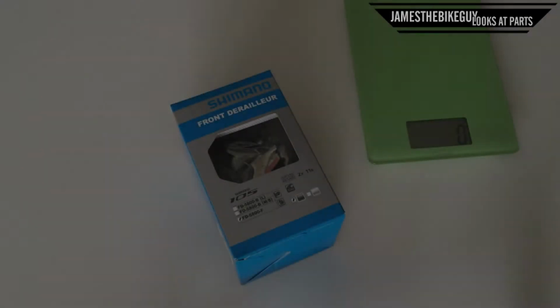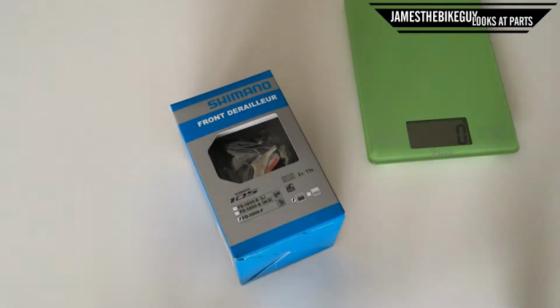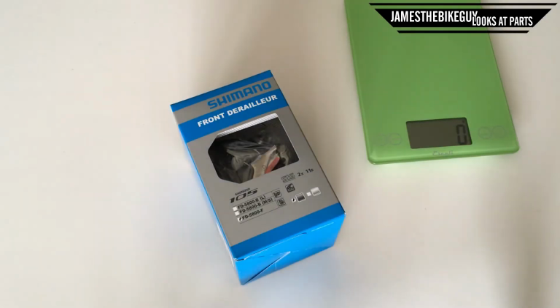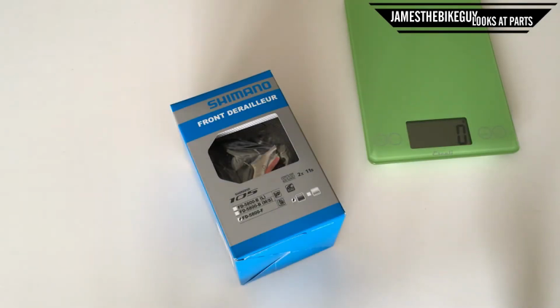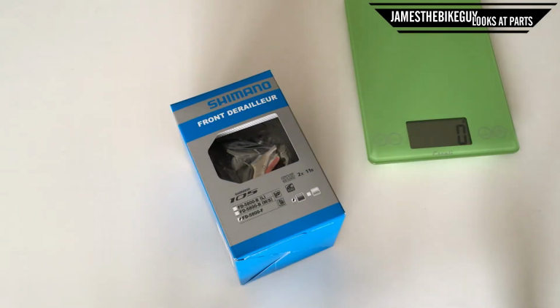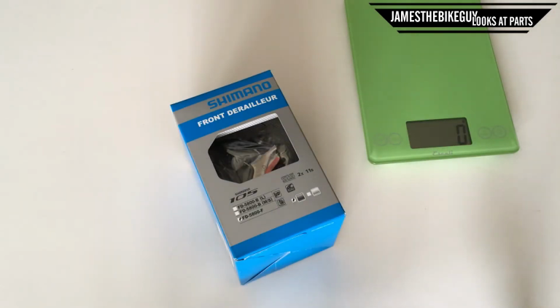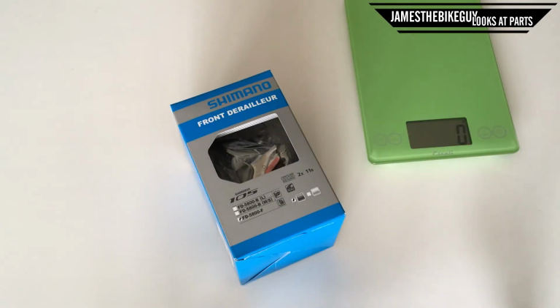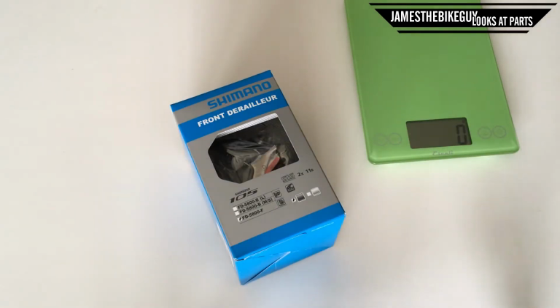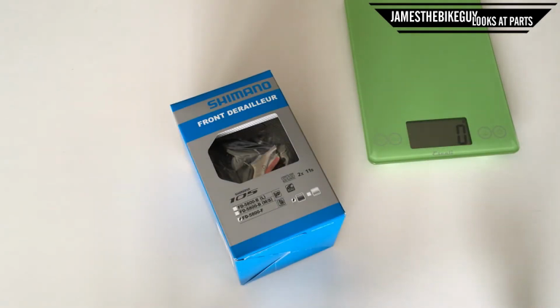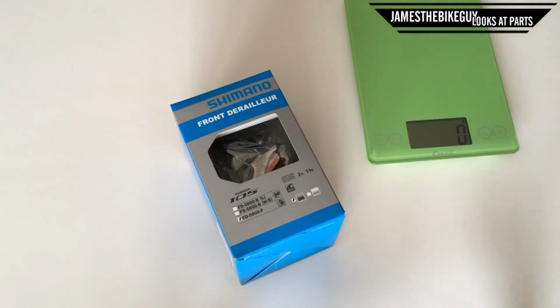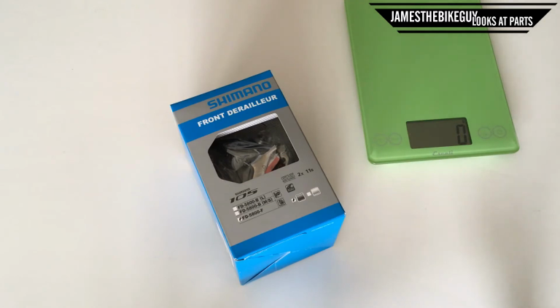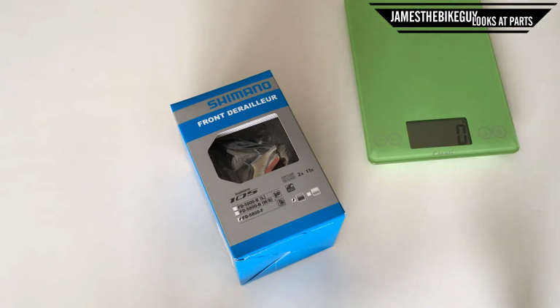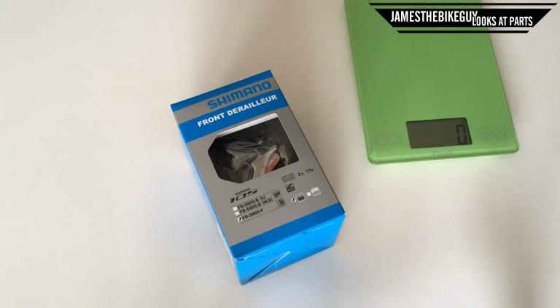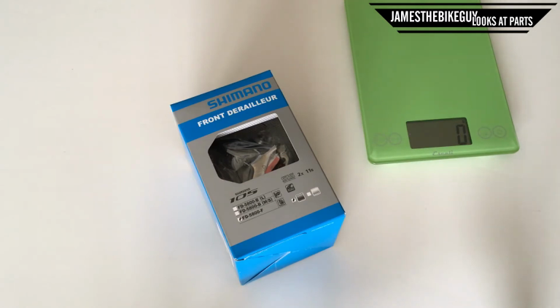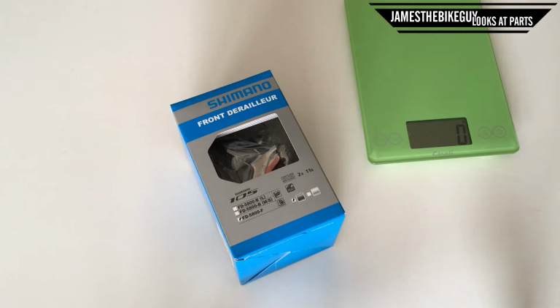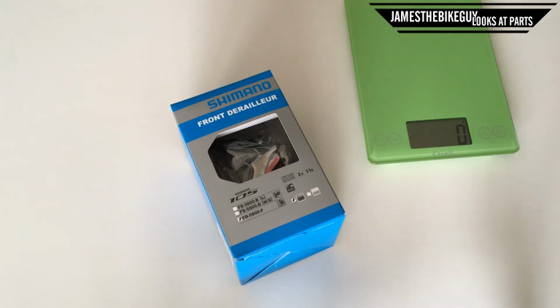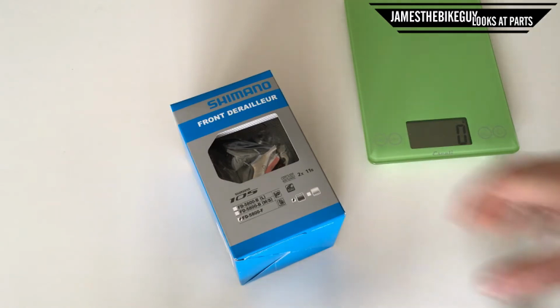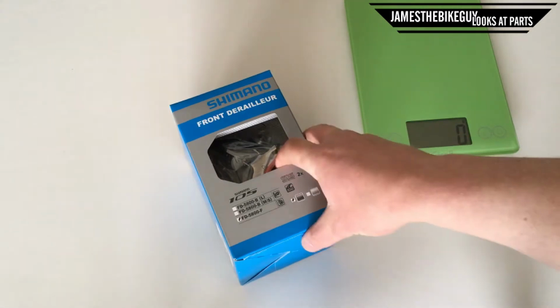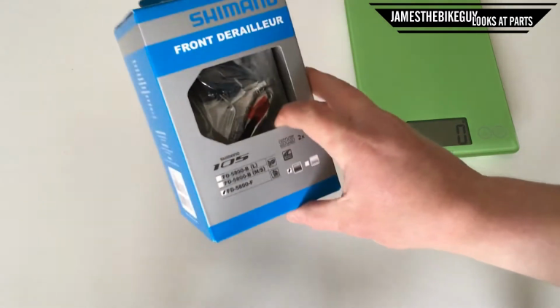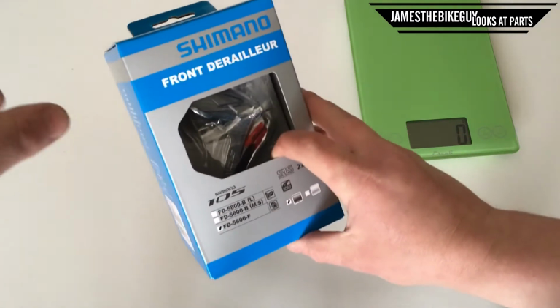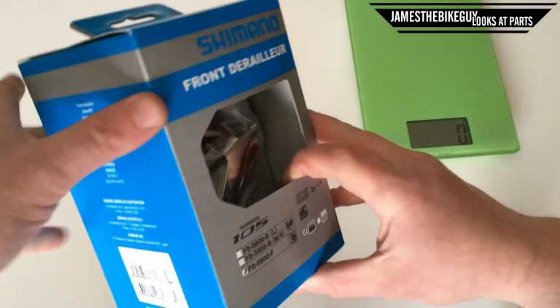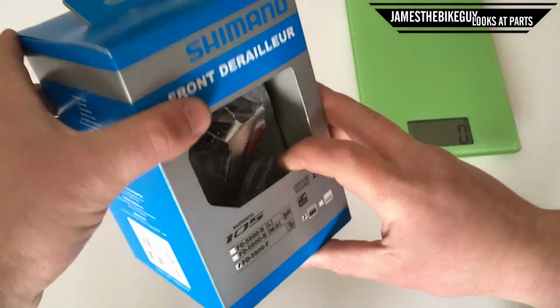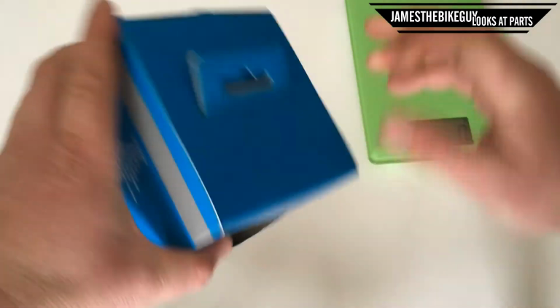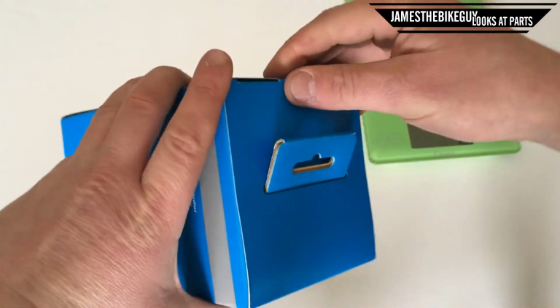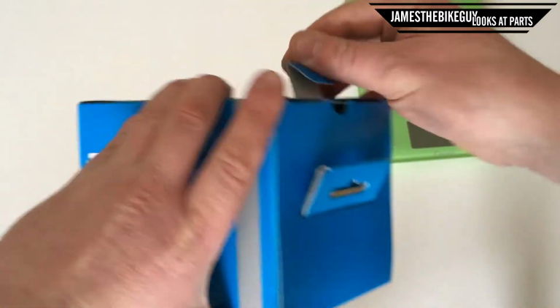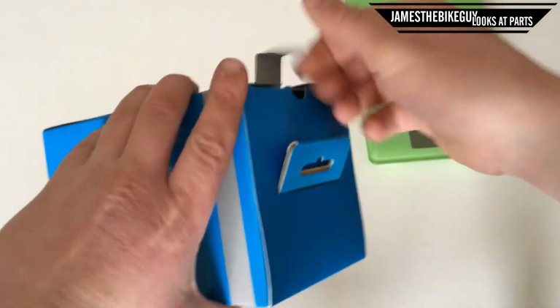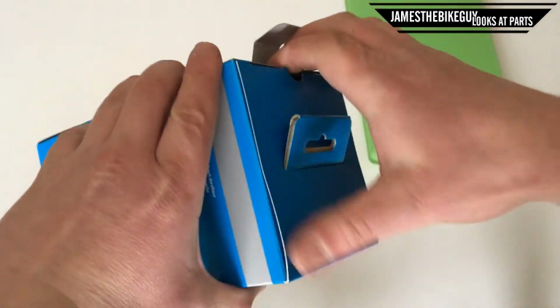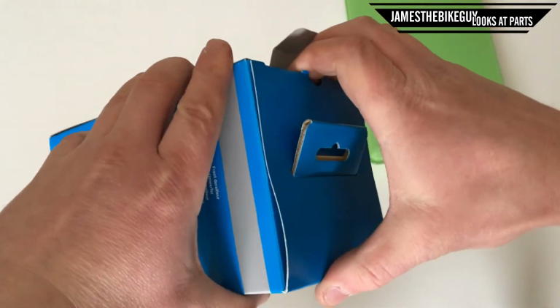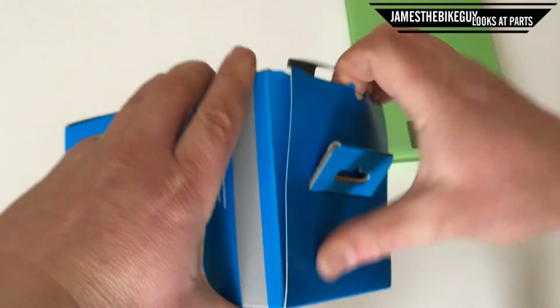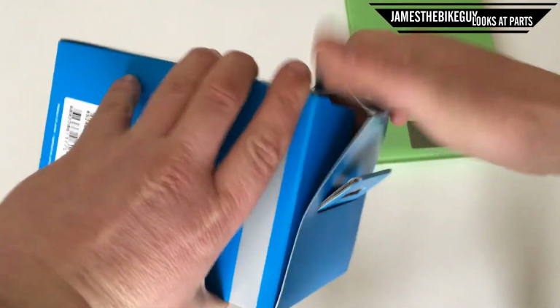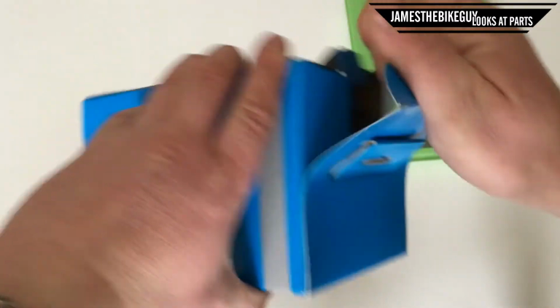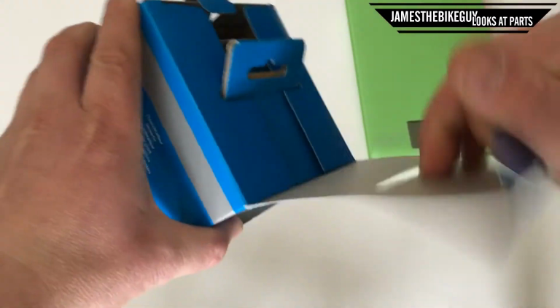Hi there! Today on James the Bike Guy looks at parts, we're gonna take a look at the Shimano 105 5800 front derailleur. So I have it brand new in the package here. Let's go ahead and pop it out and take a look.